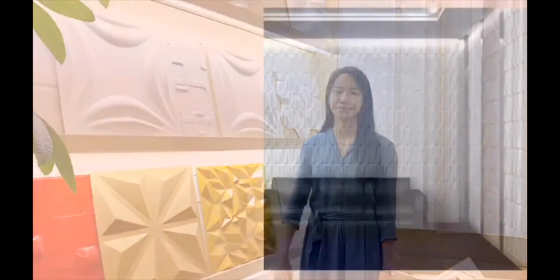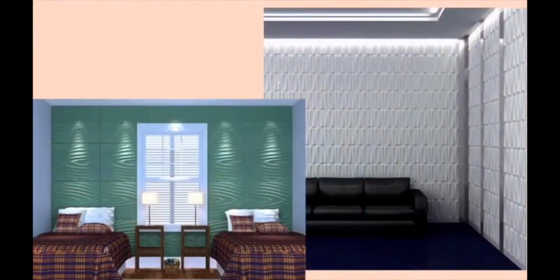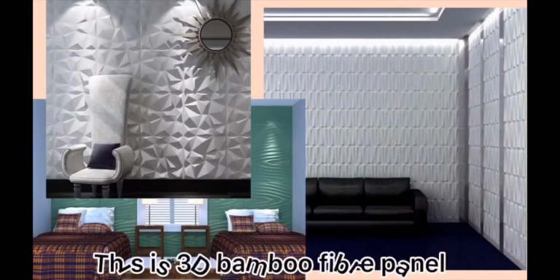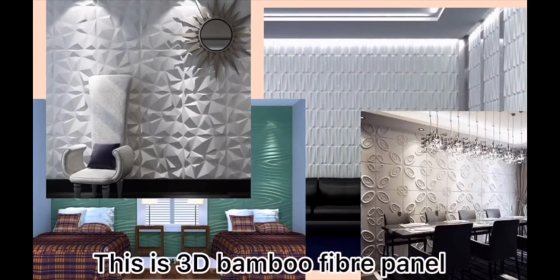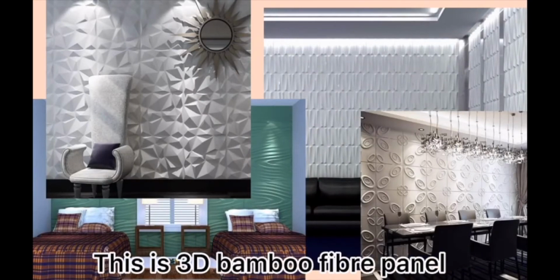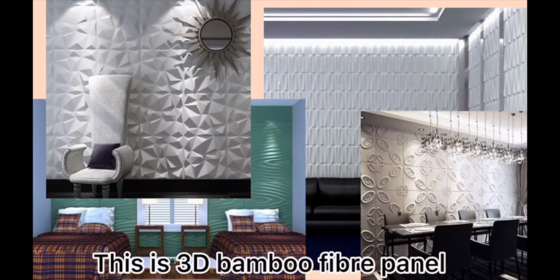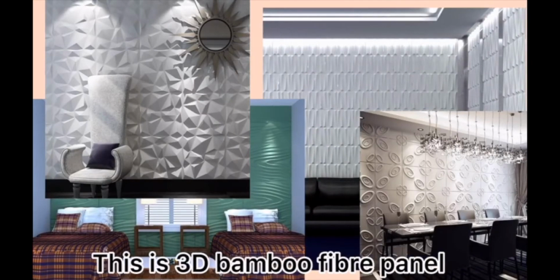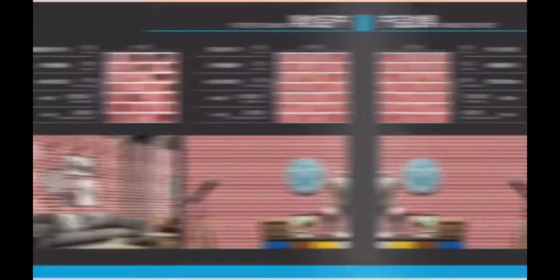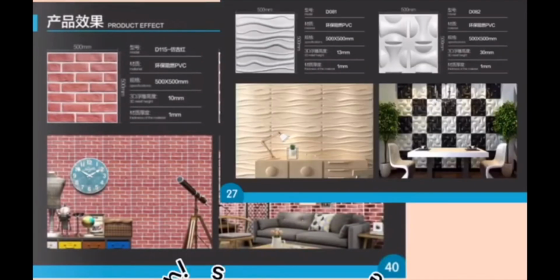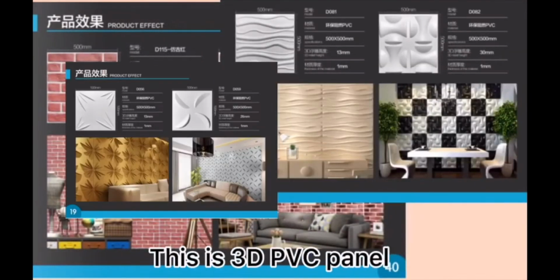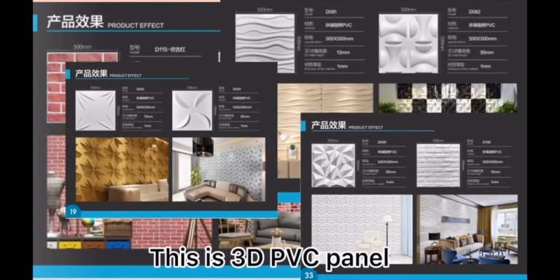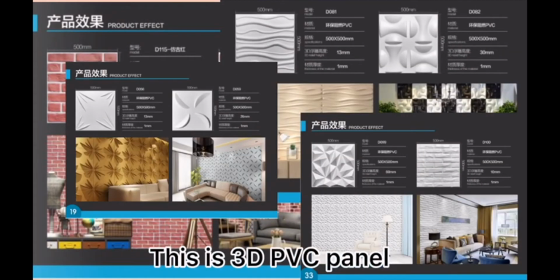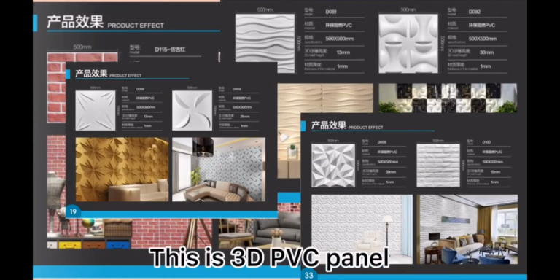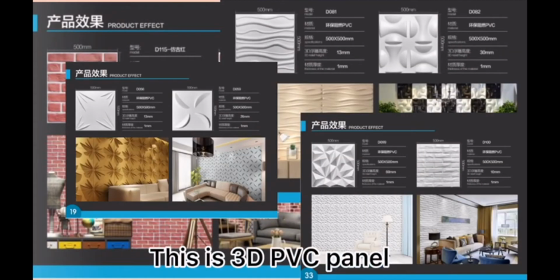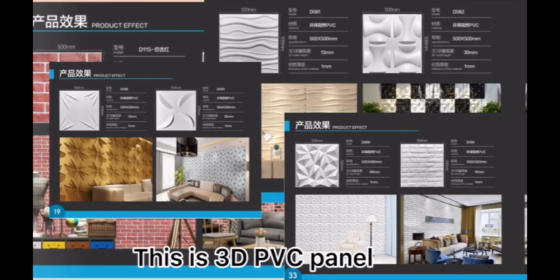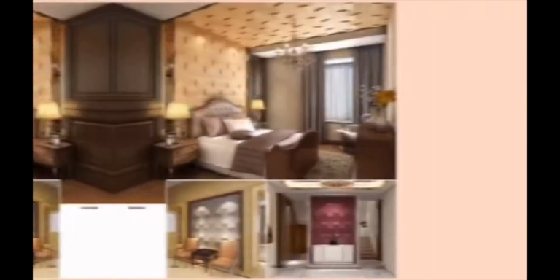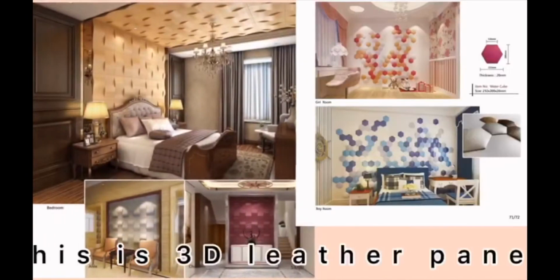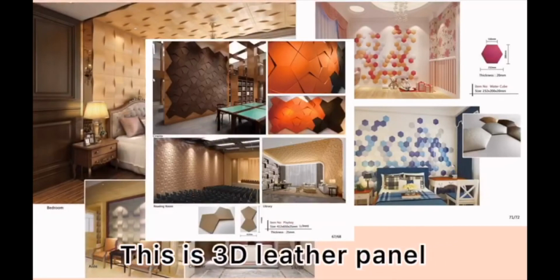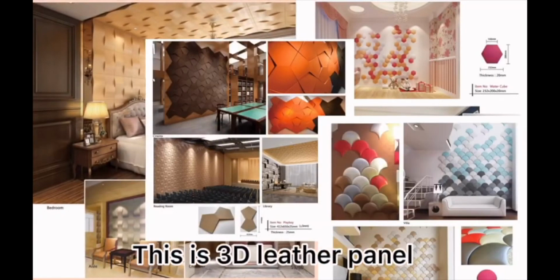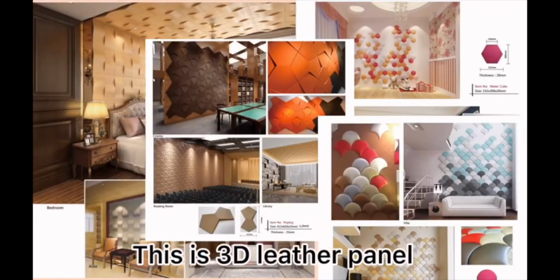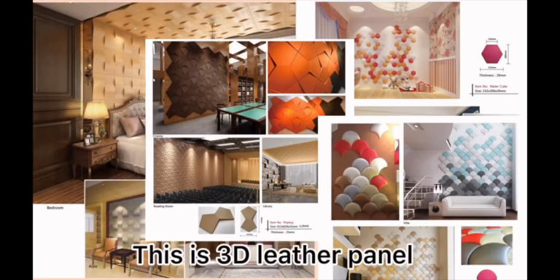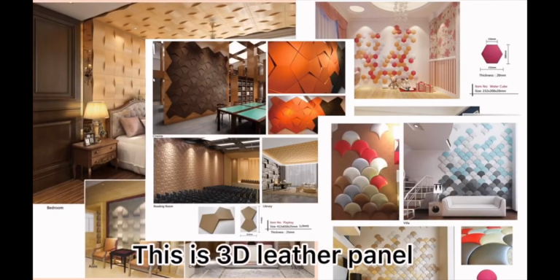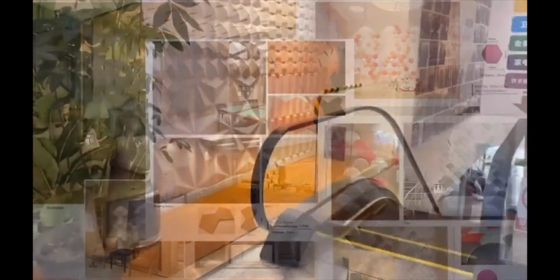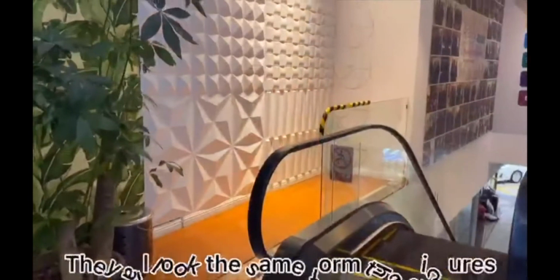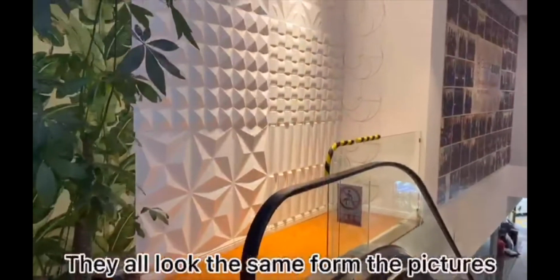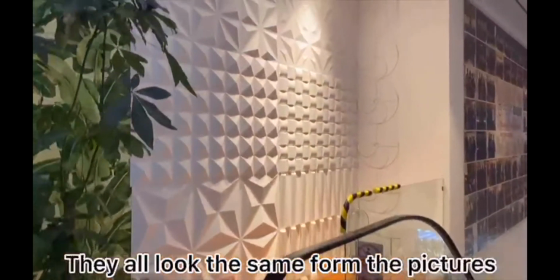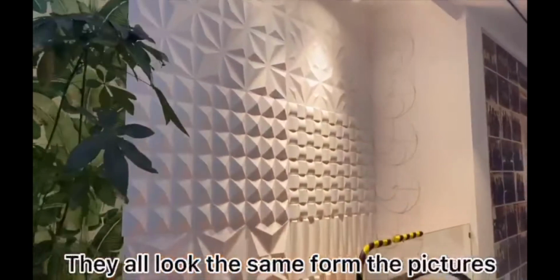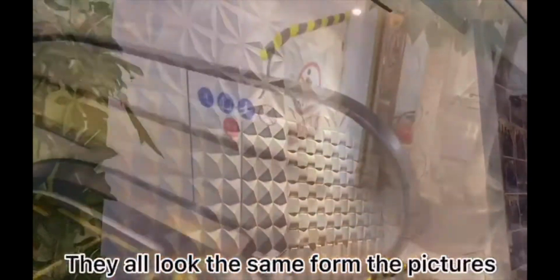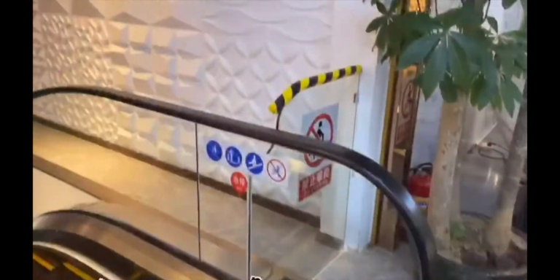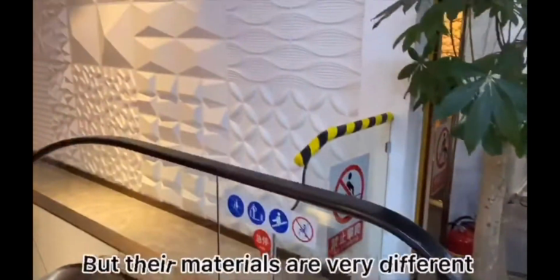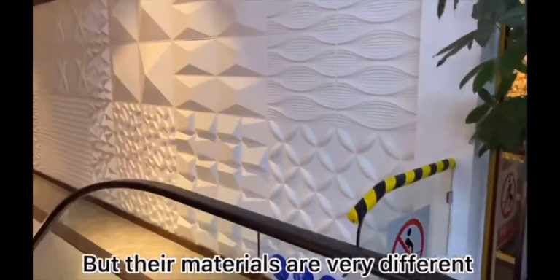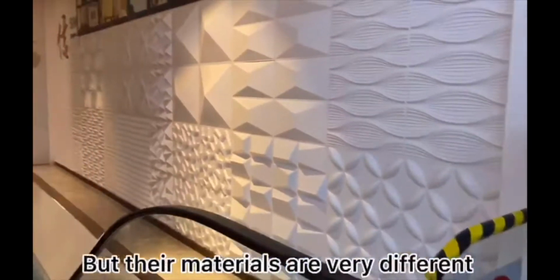This is 3D bamboo fiber panel. This is 3D PVC panel. This is 3D nectar panel. They all look the same from the pictures, but their materials are very different.